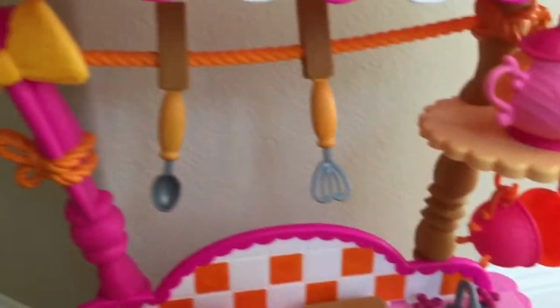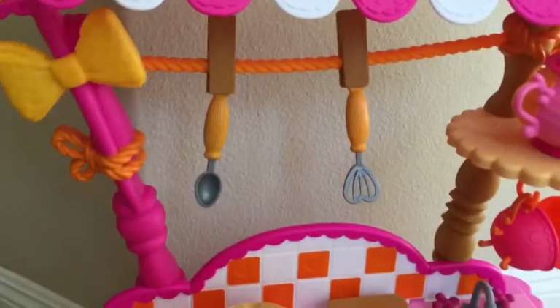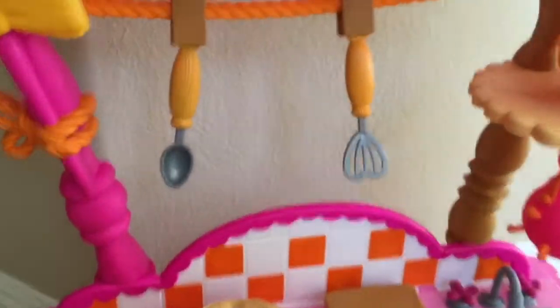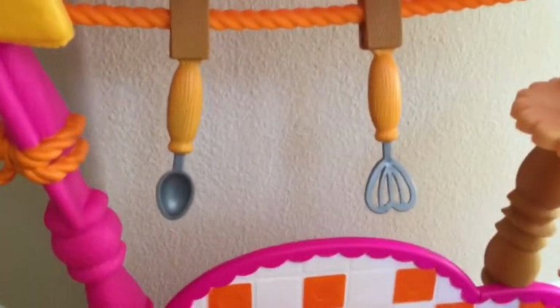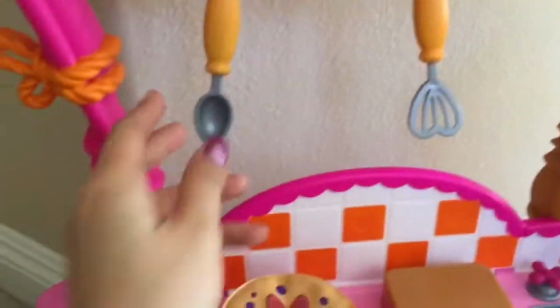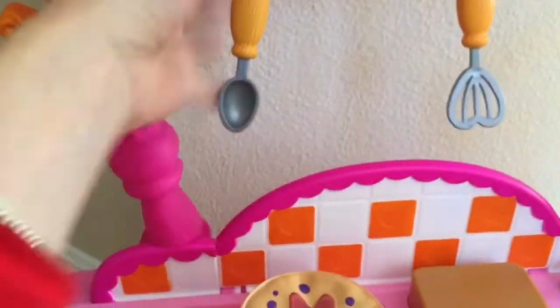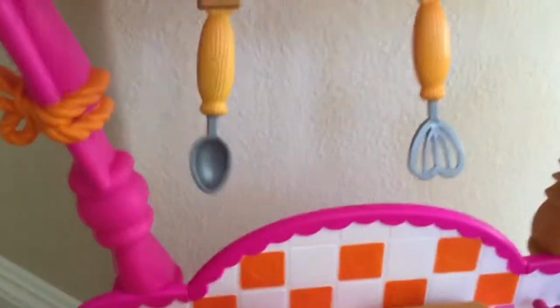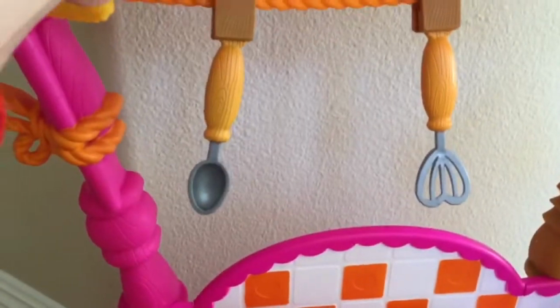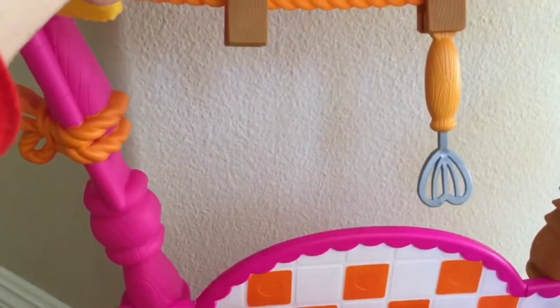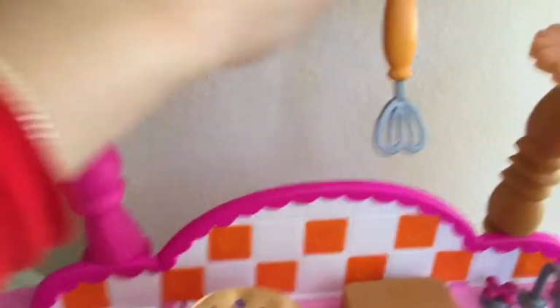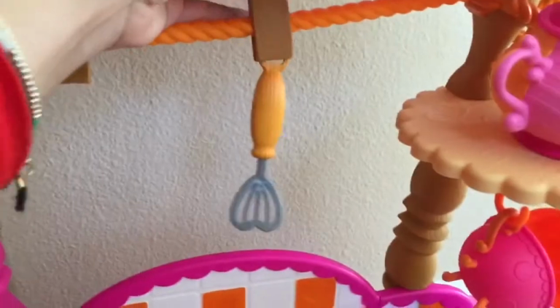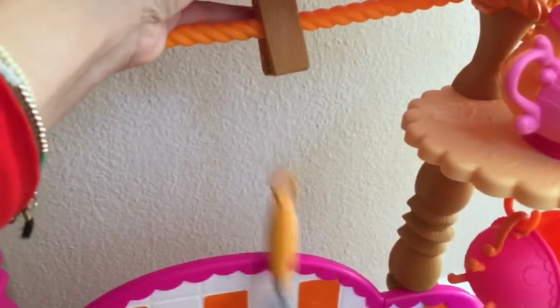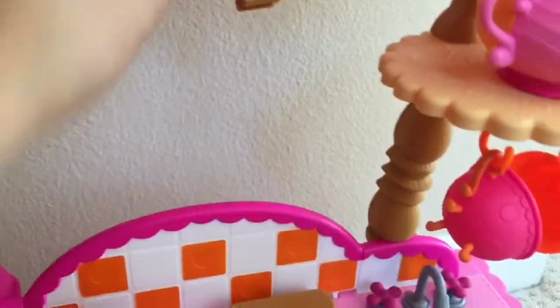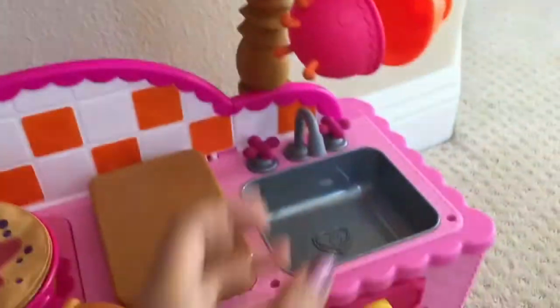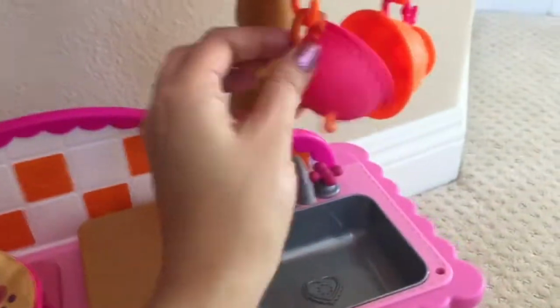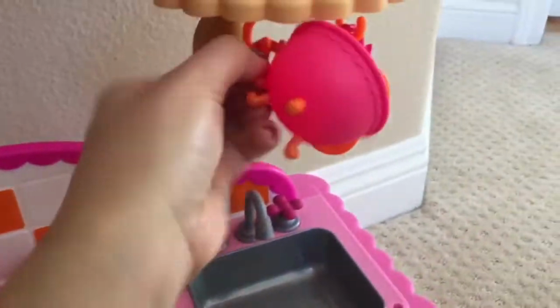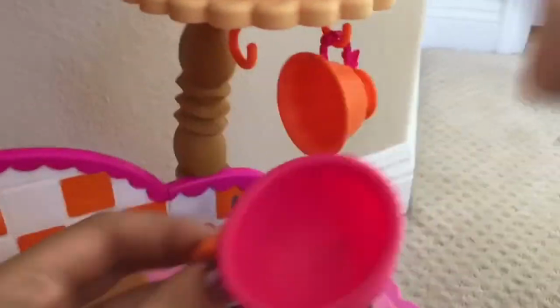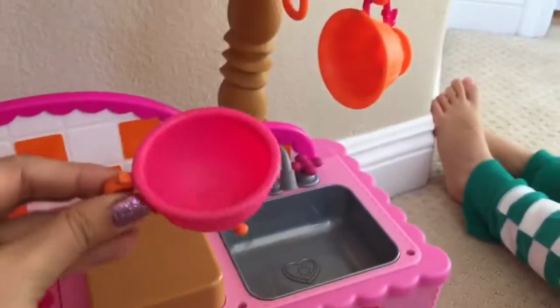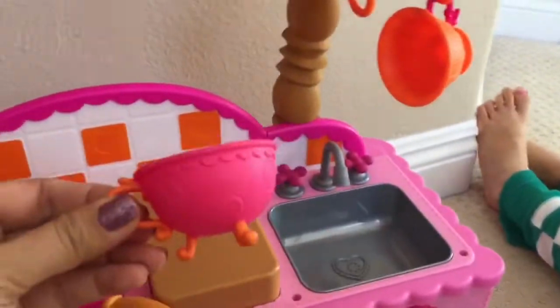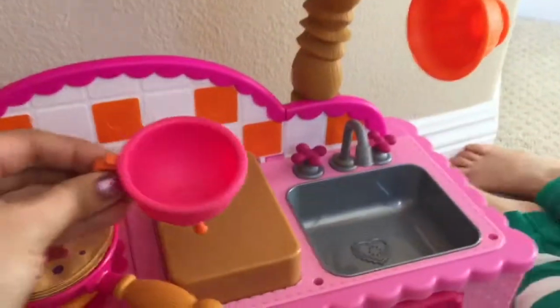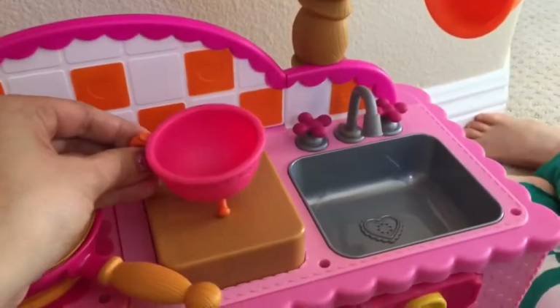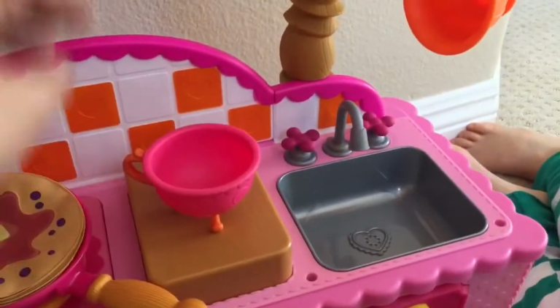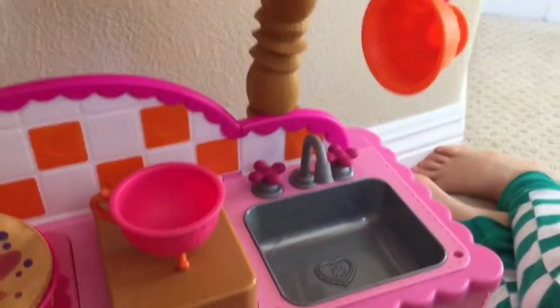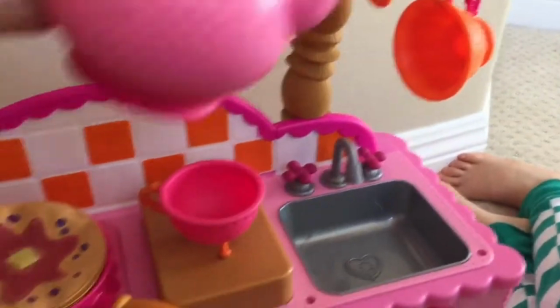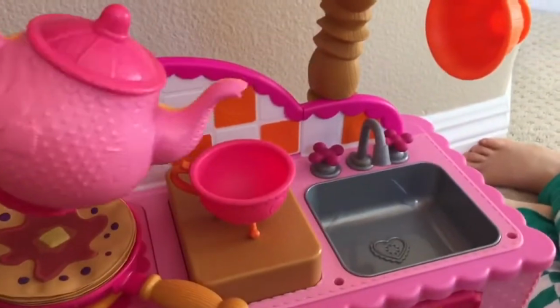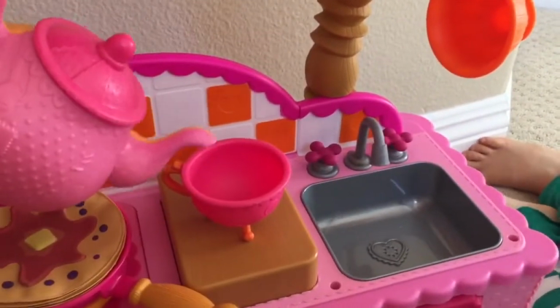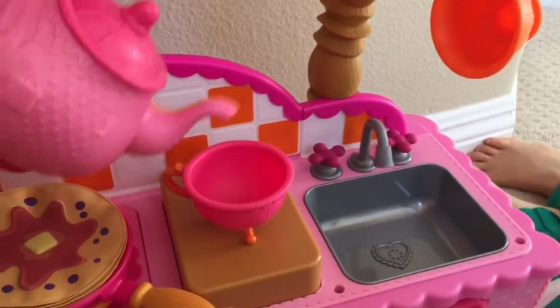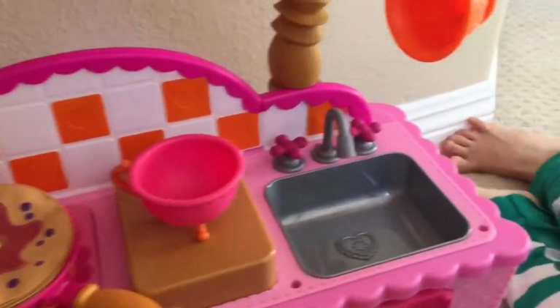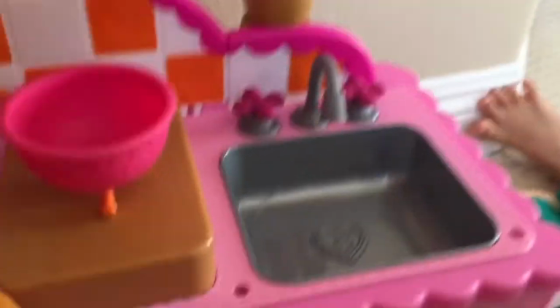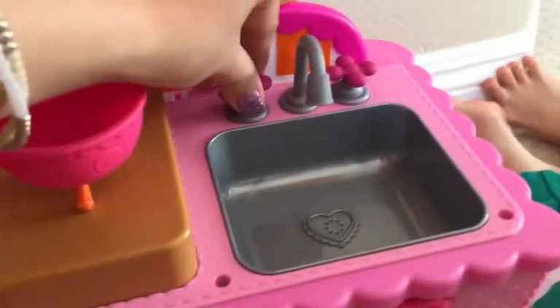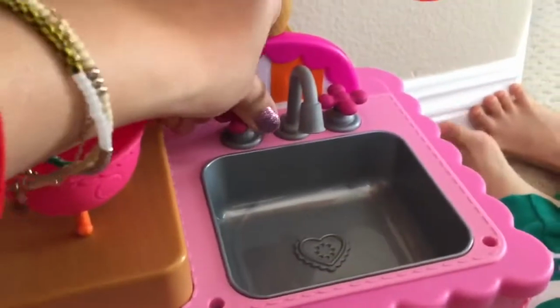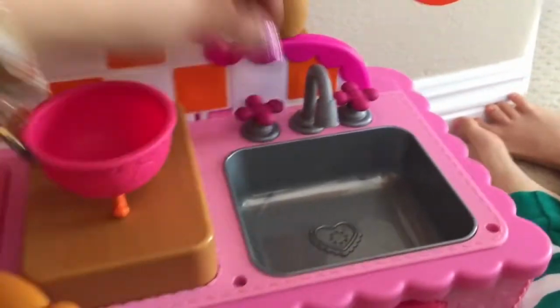And now we have these spoons — look at these cute little spoons. And our little teacups here, look at these little teacups. And then we can pour some tea. Yum! And we can wash our dishes in the sink.